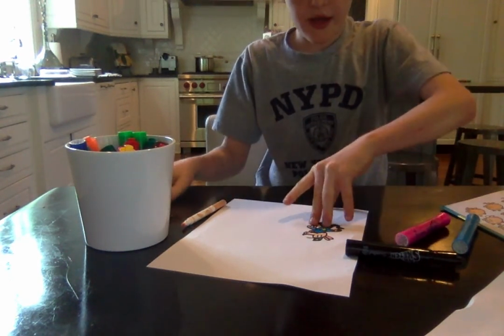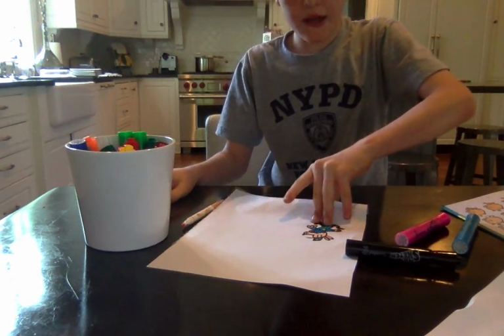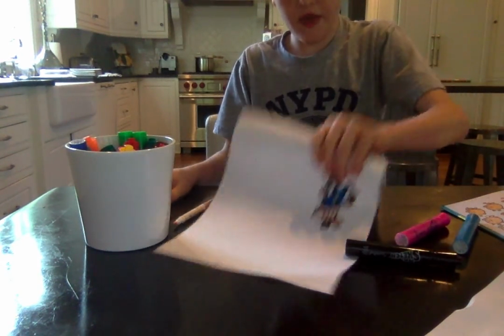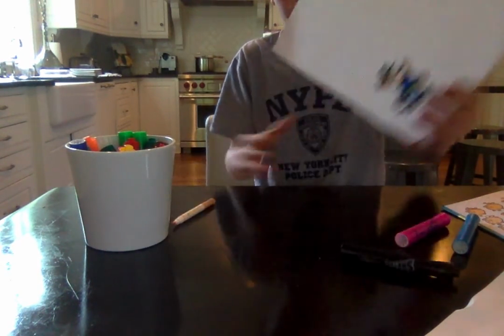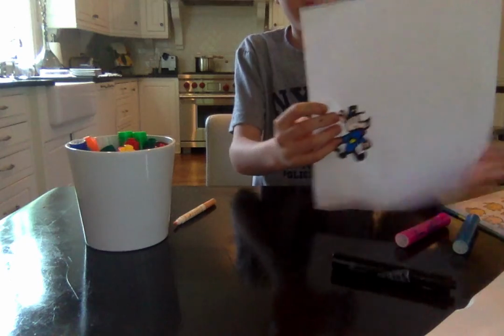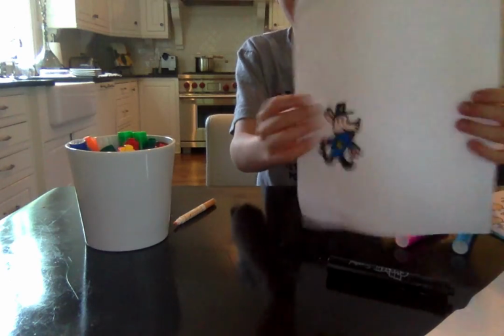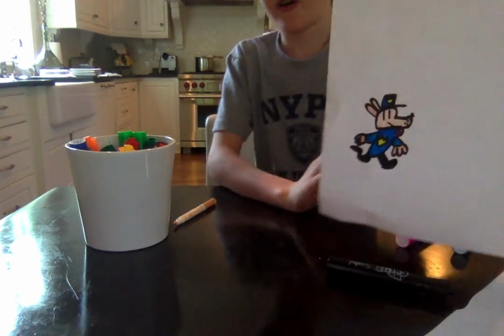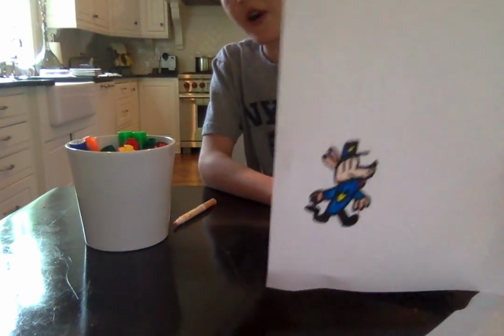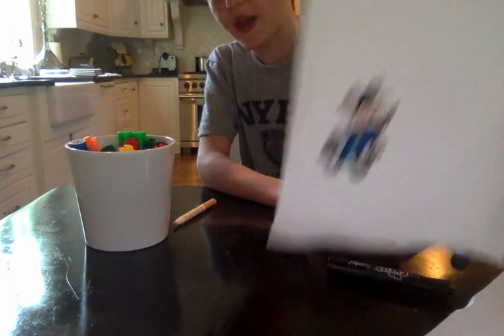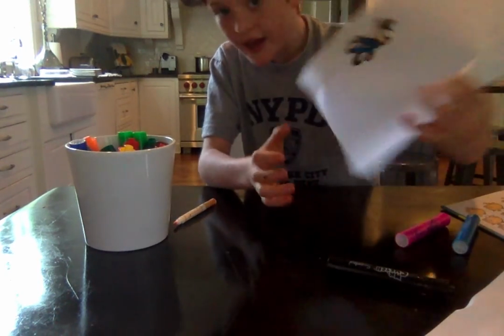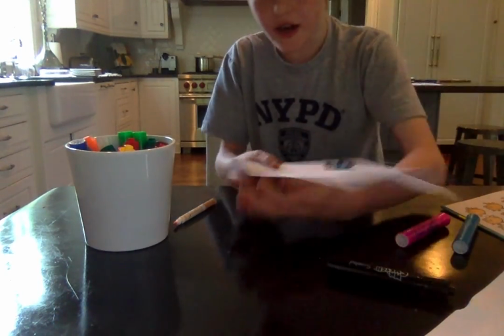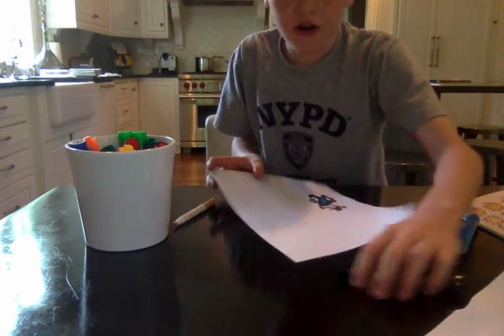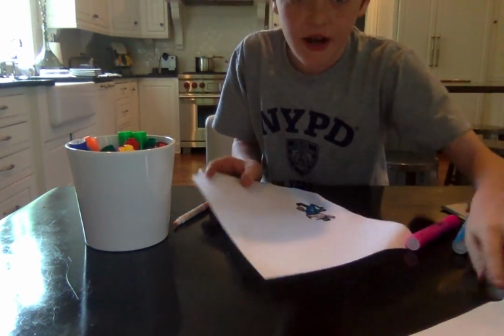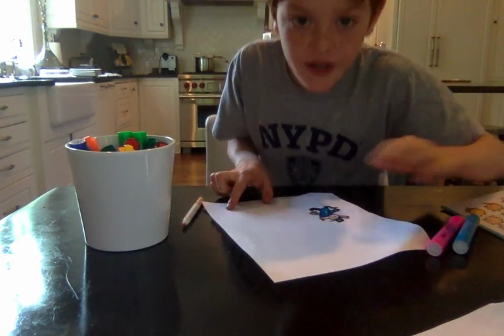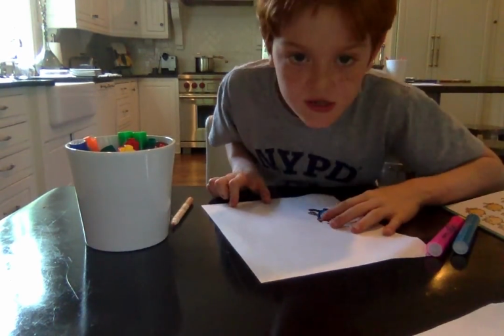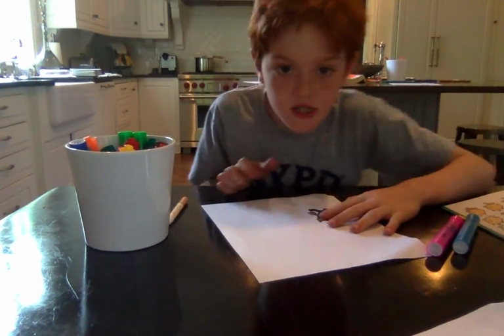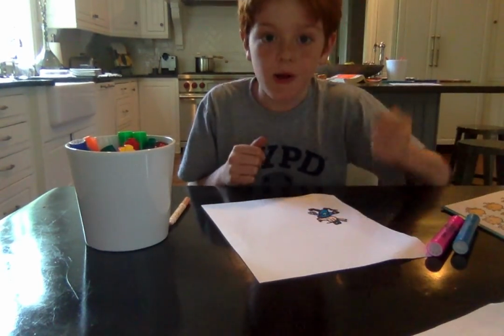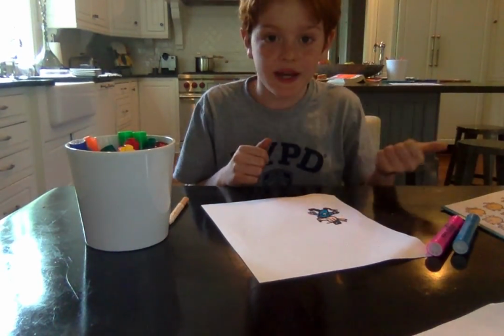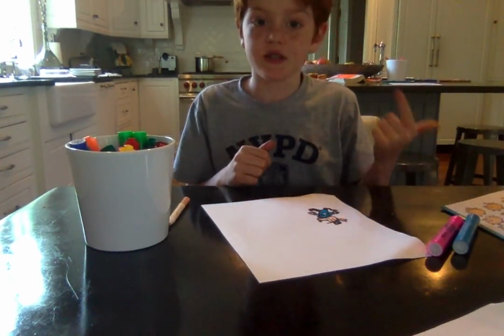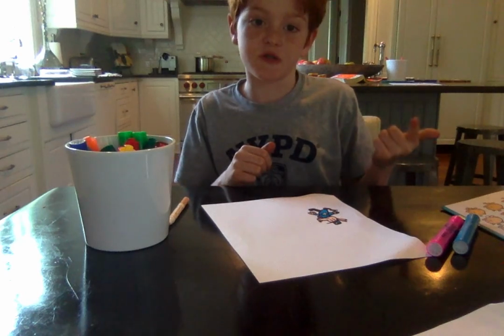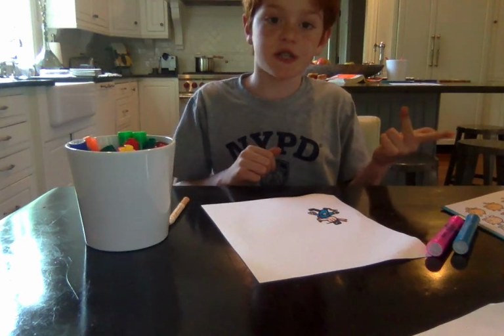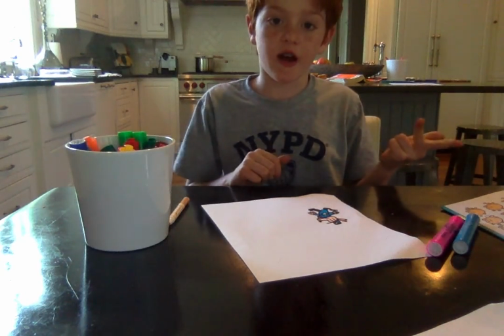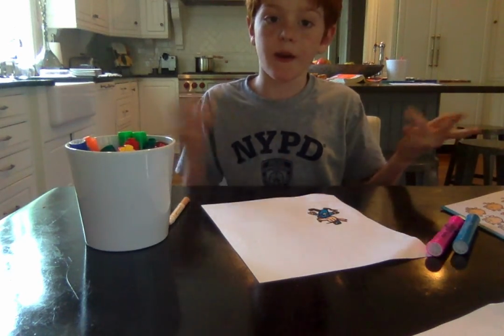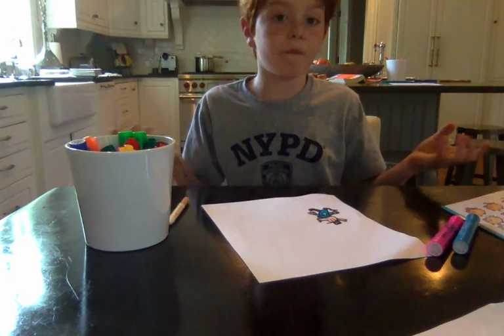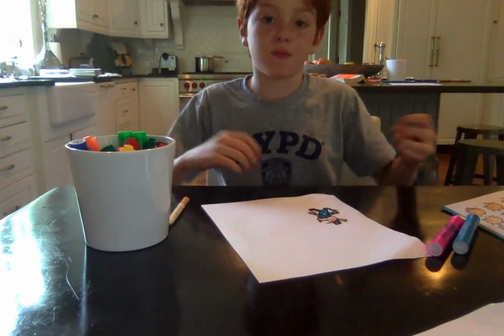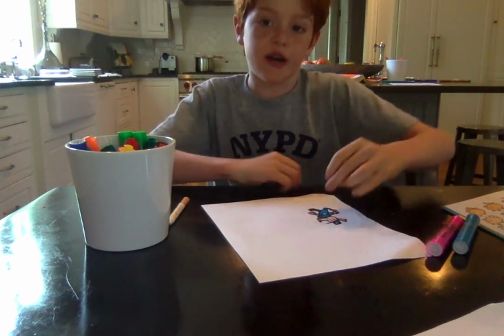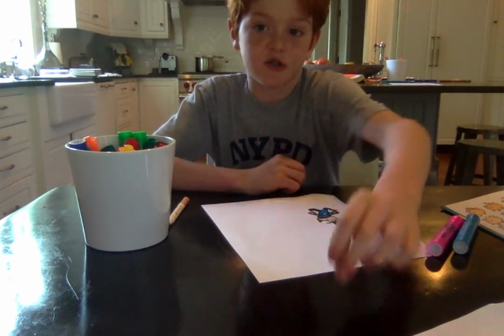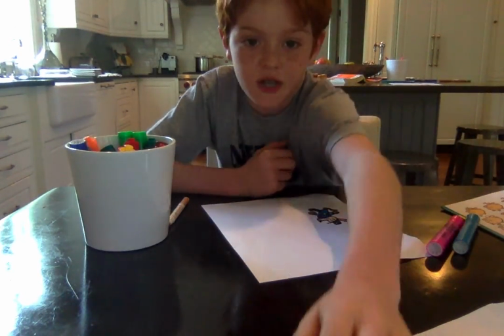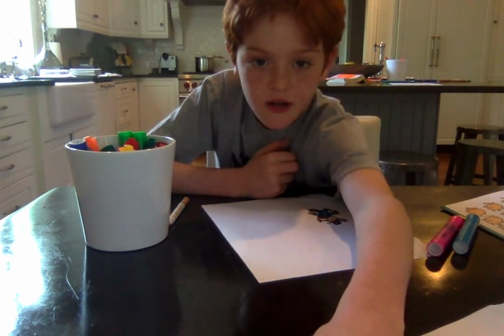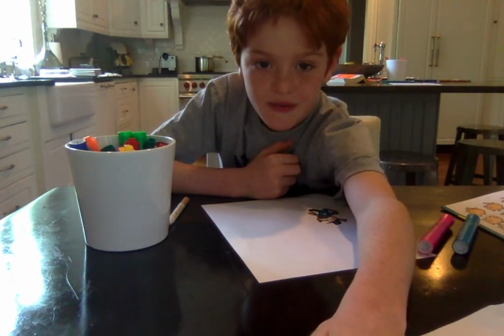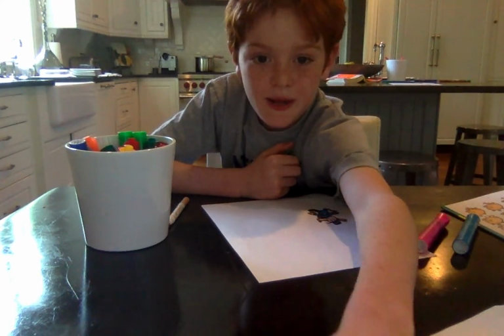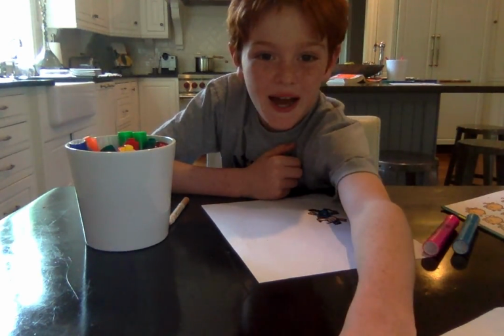And there we have our Dogman. I also have videos to draw Petey, Zuzu, Sarah, and much more characters in Dogman. Bye!